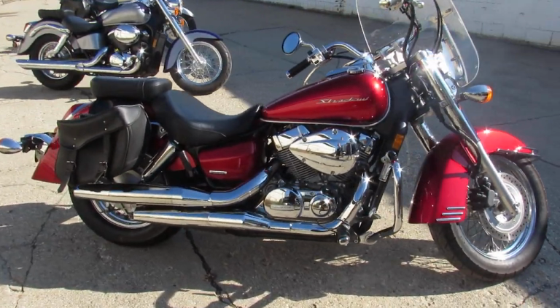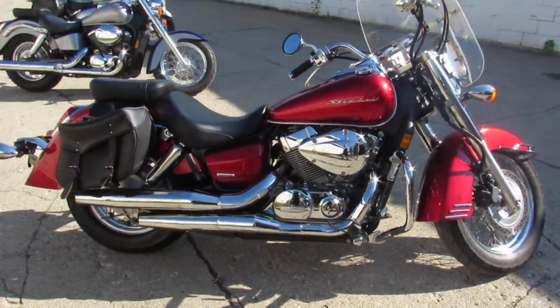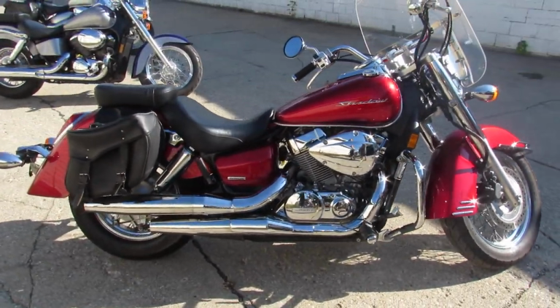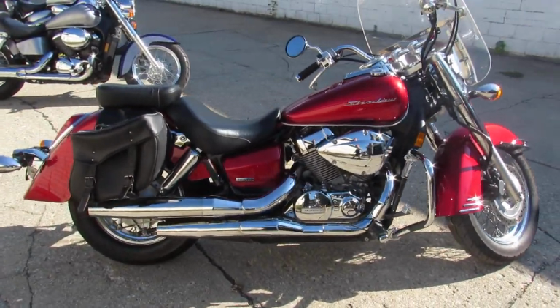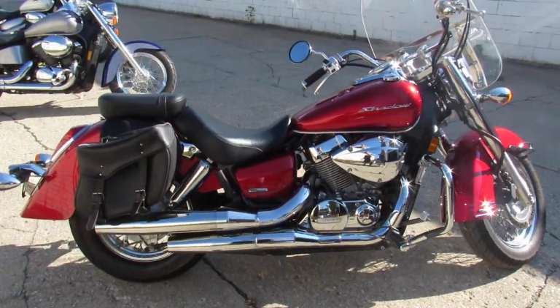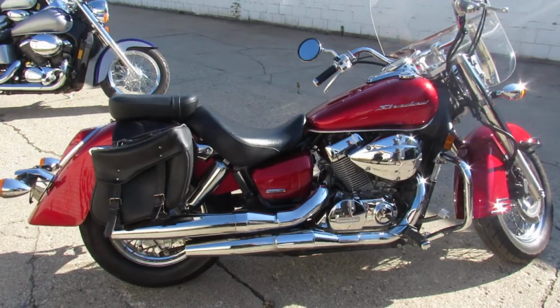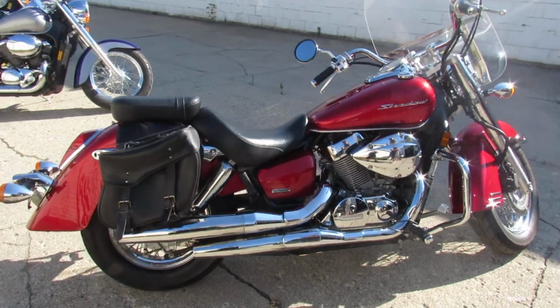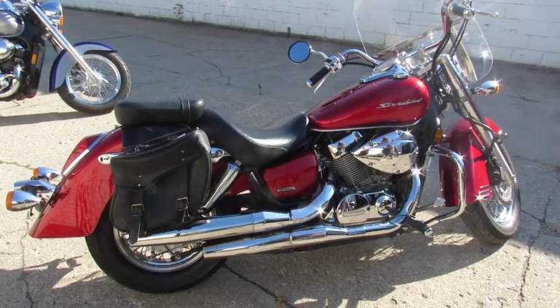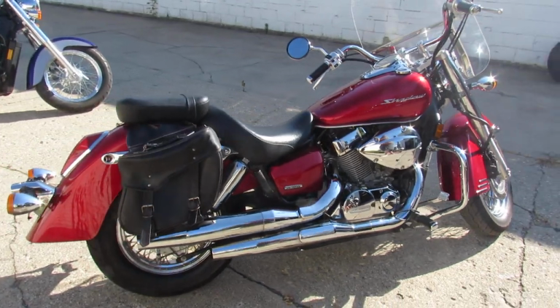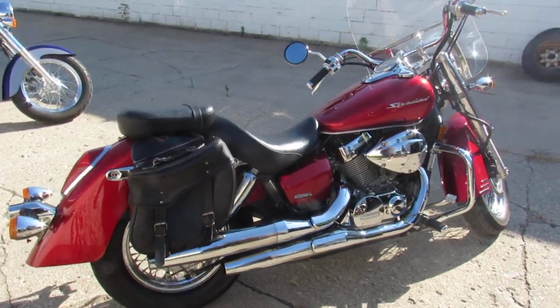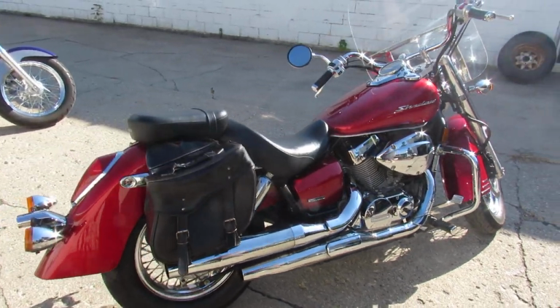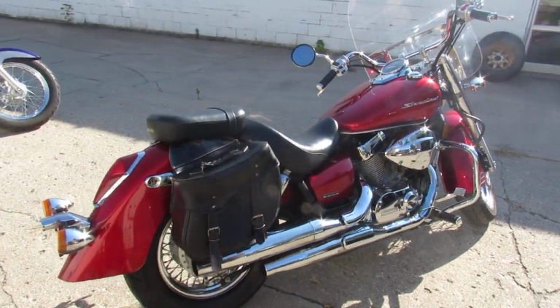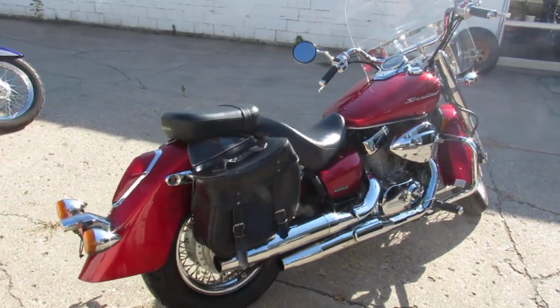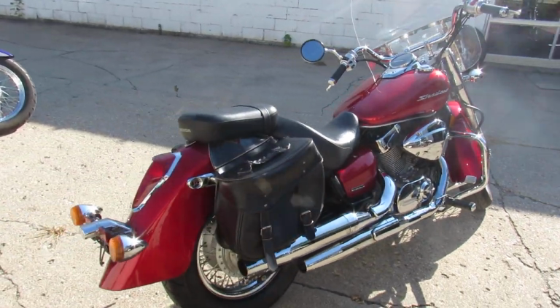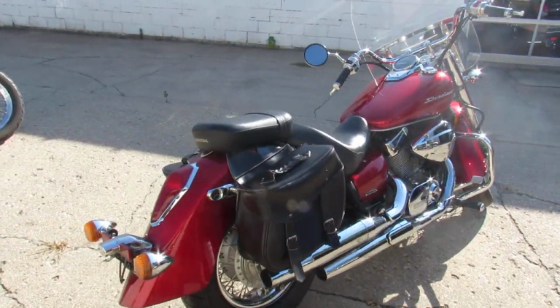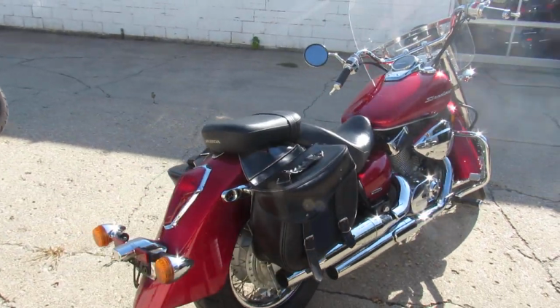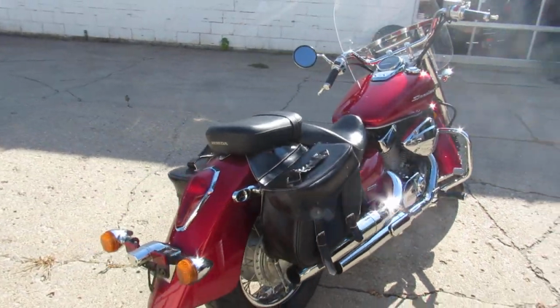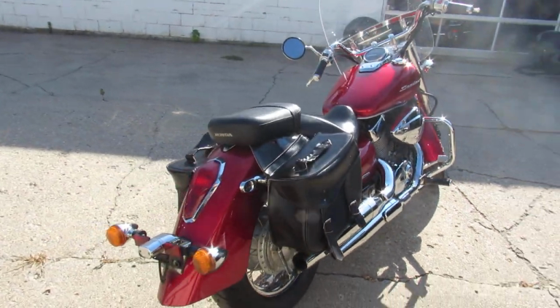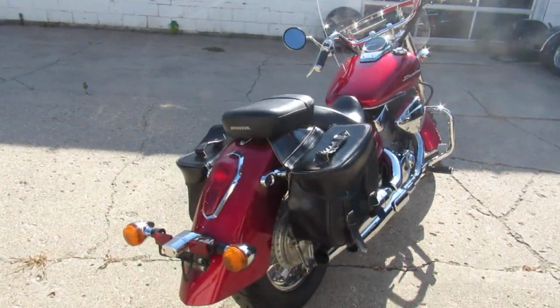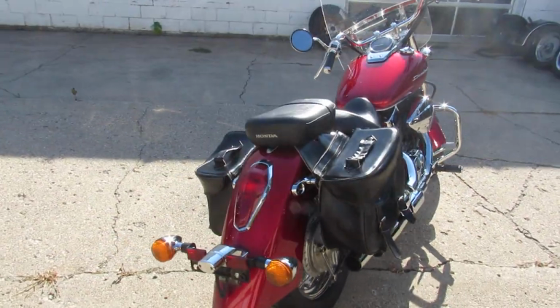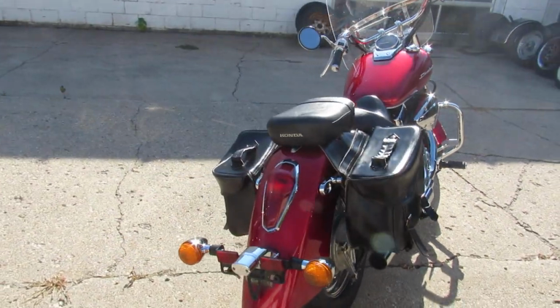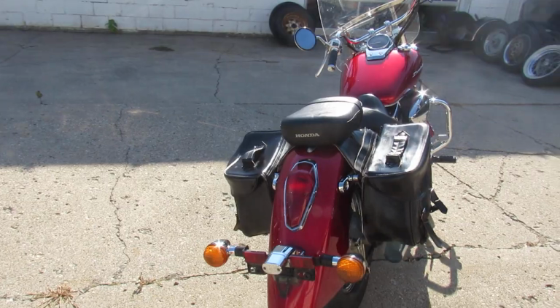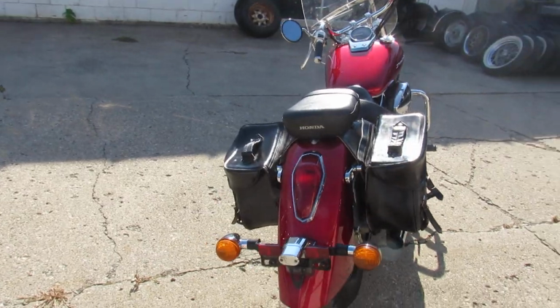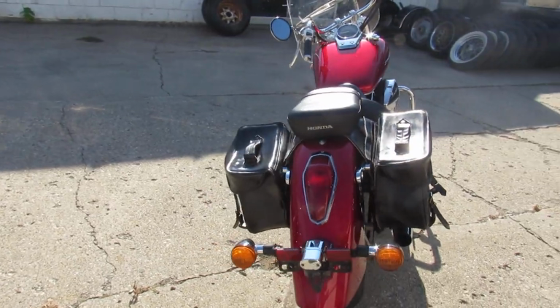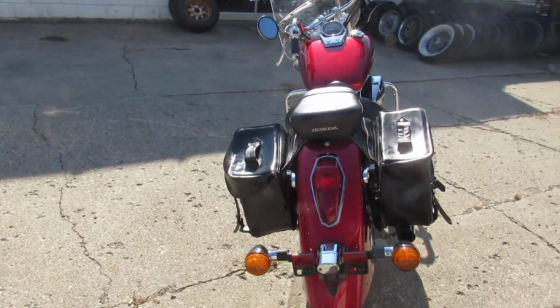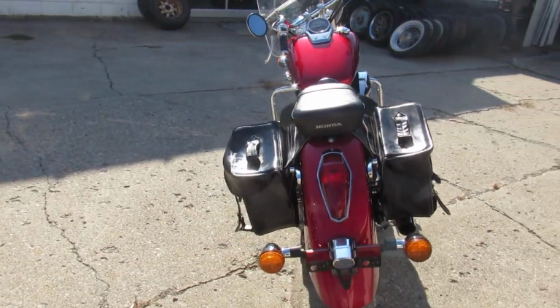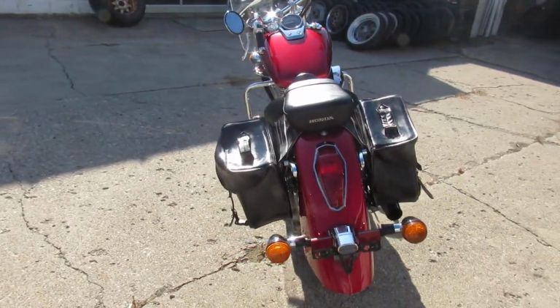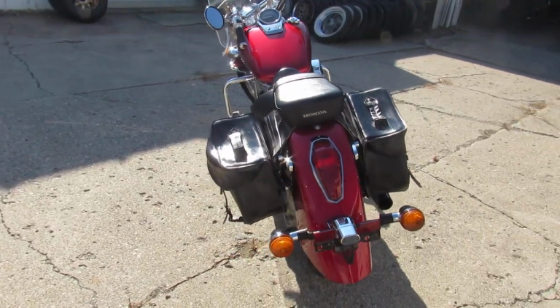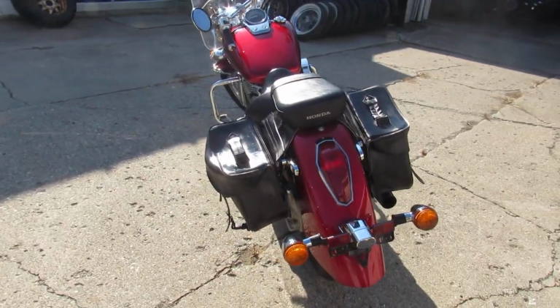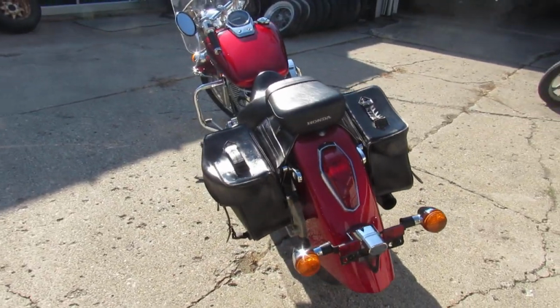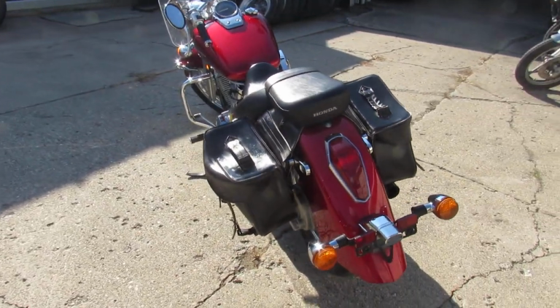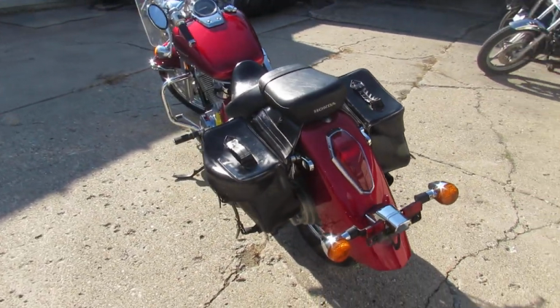One owner Shadow 750, comes with windshield, saddle bags, chrome lace wheels, and tons of chrome on the motor. Don't miss this one — it's just been serviced at a factory authorized Honda dealership.